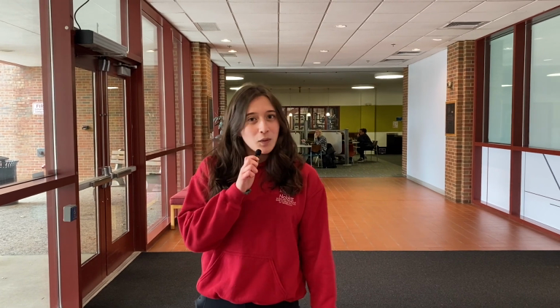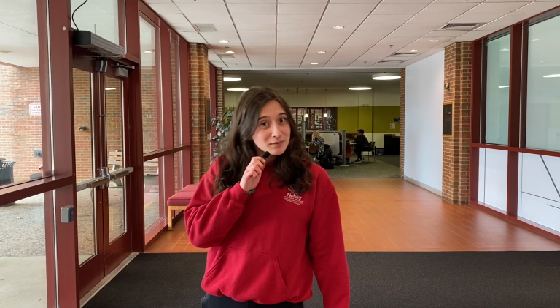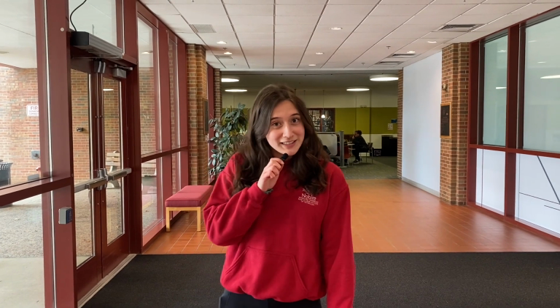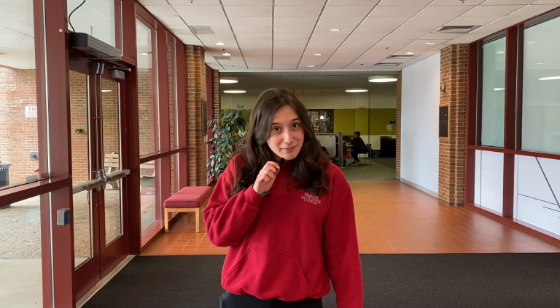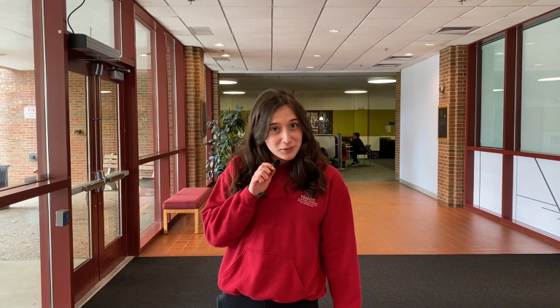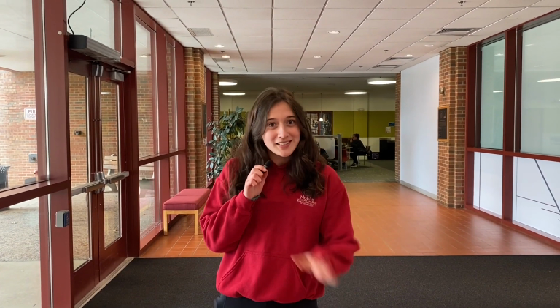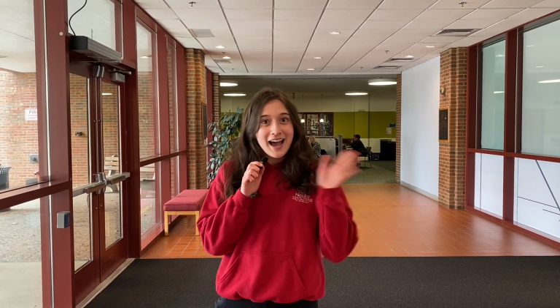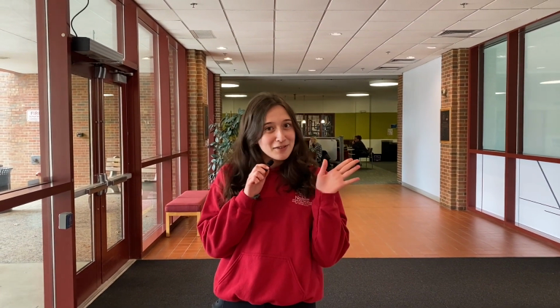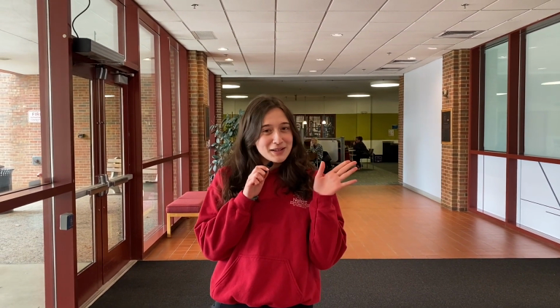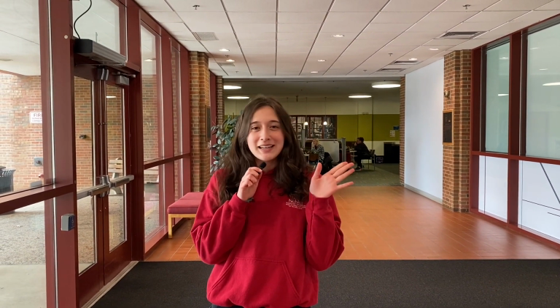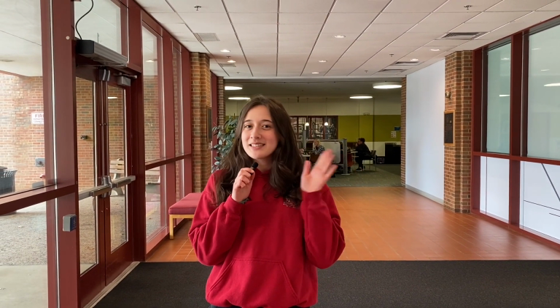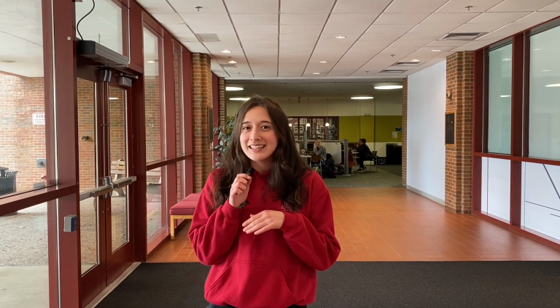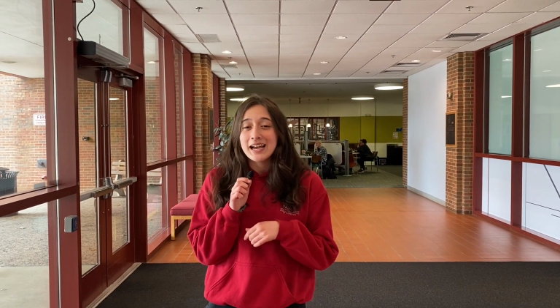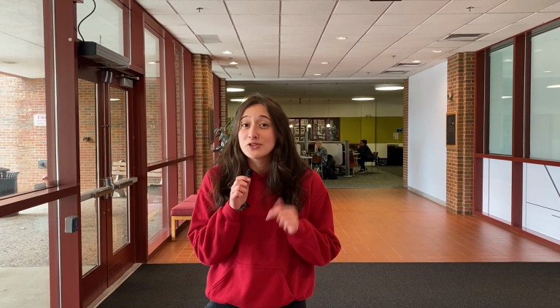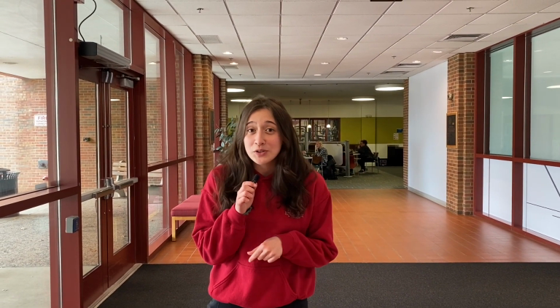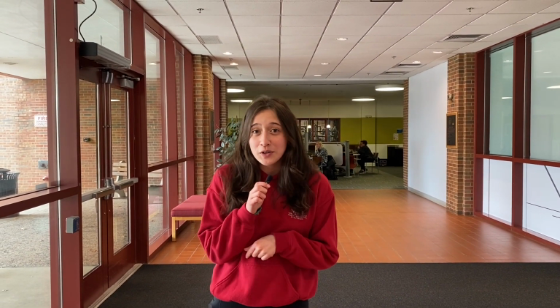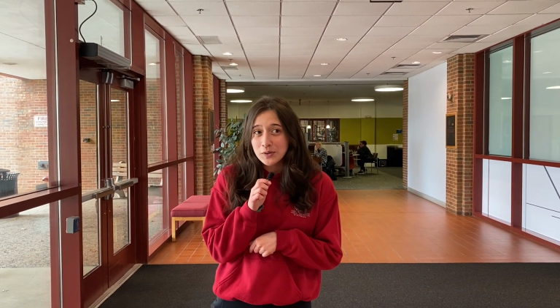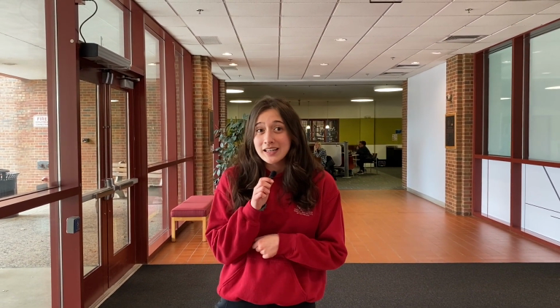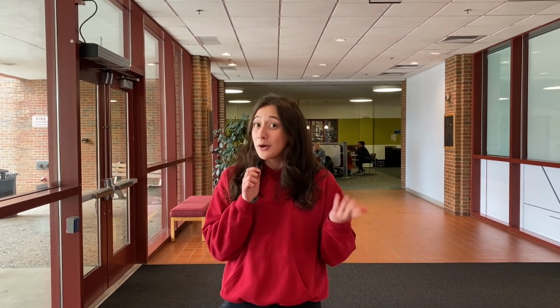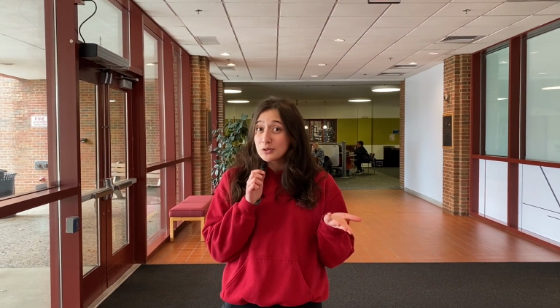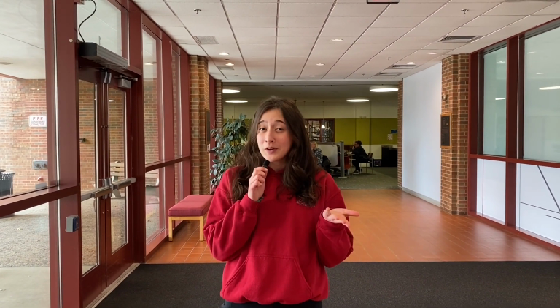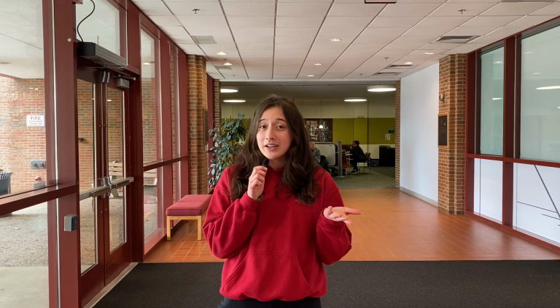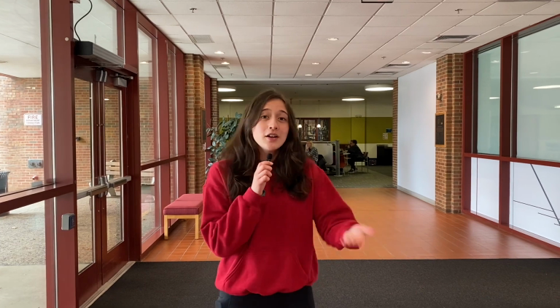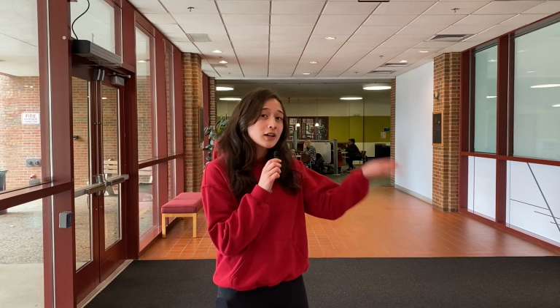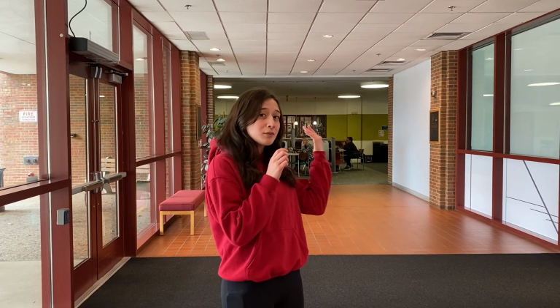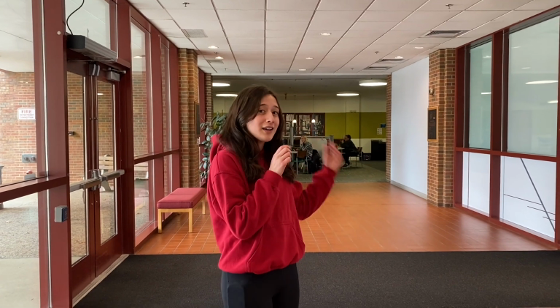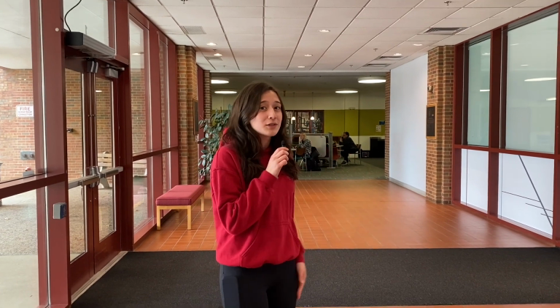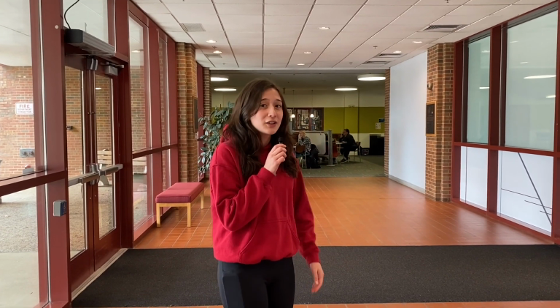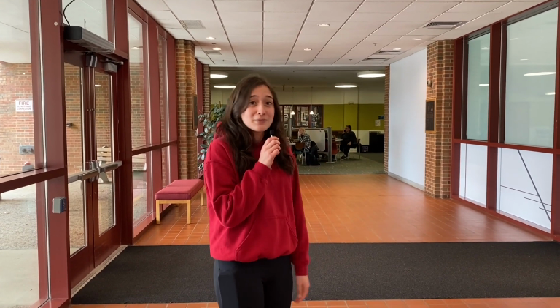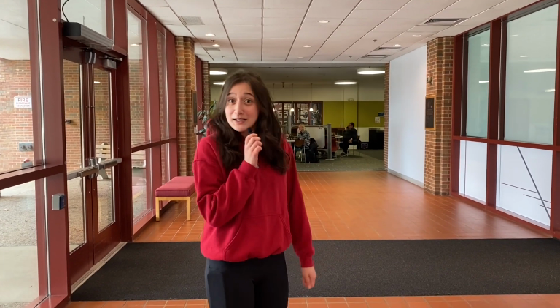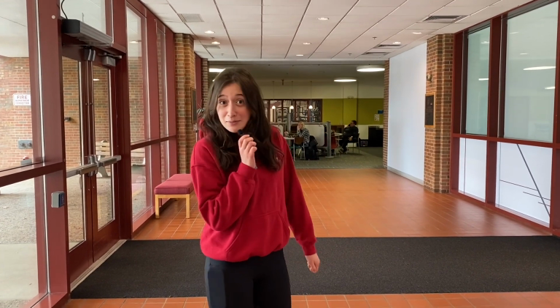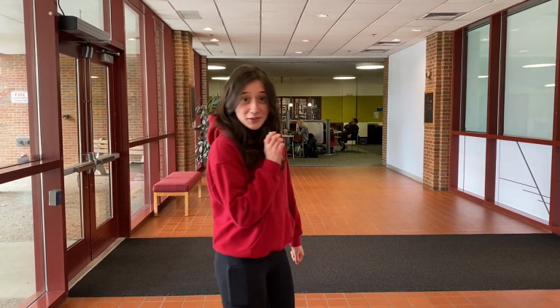Welcome to Tiny Mike Tours. Hi everybody, my name is Lainey. I am a junior here at Rose and I'm also a tour guide here. Come with me as we look at some academic buildings.